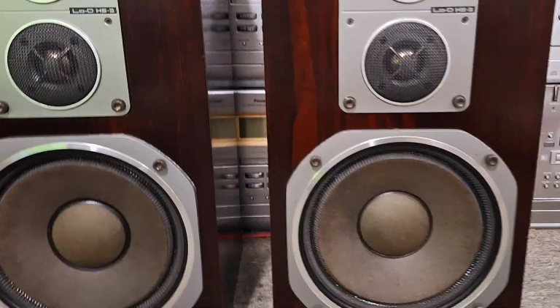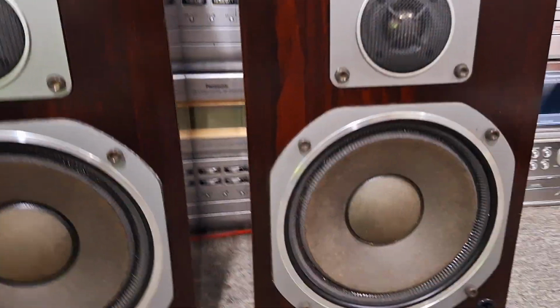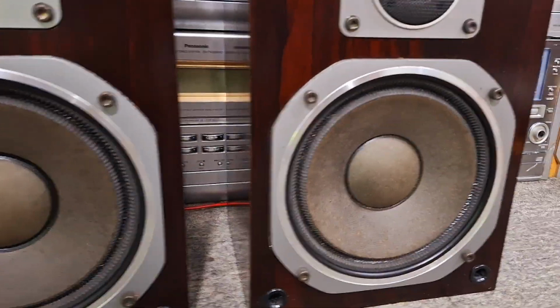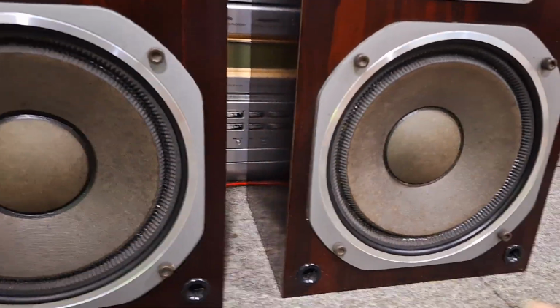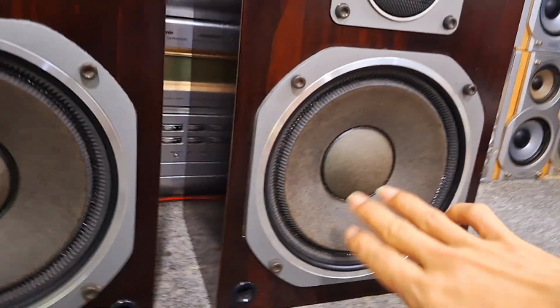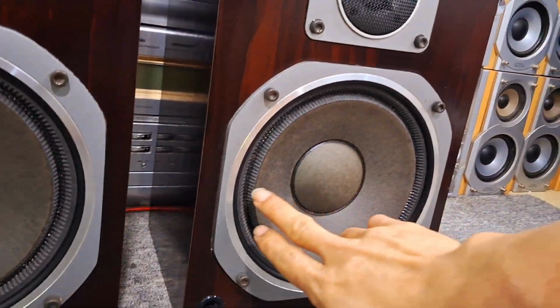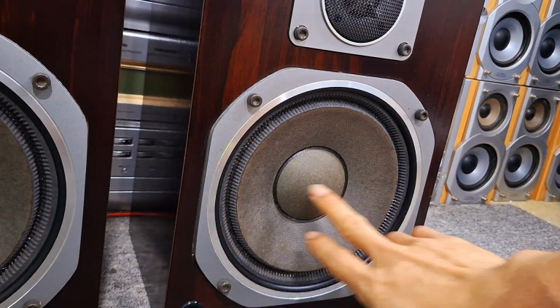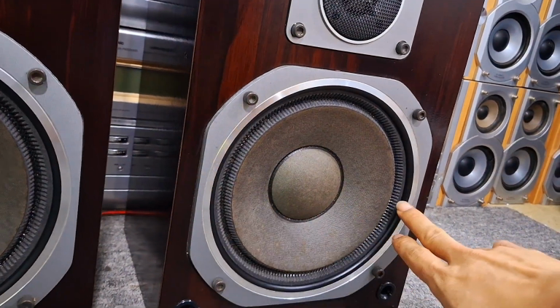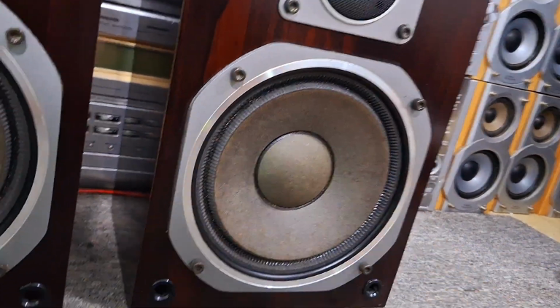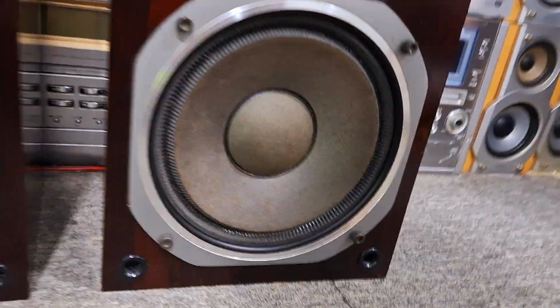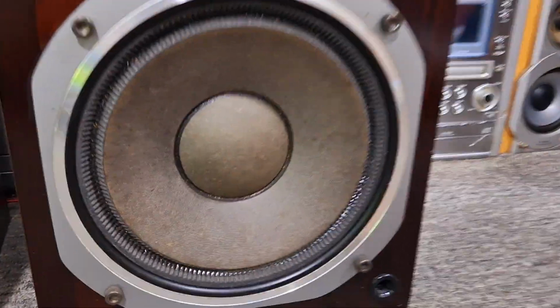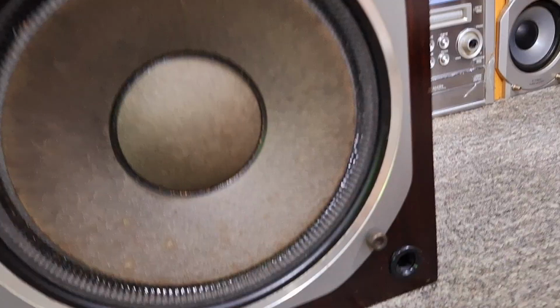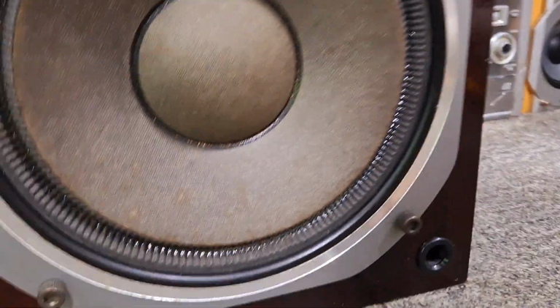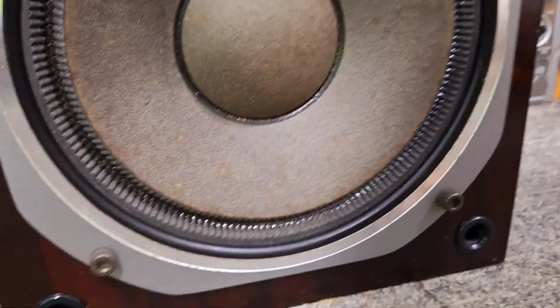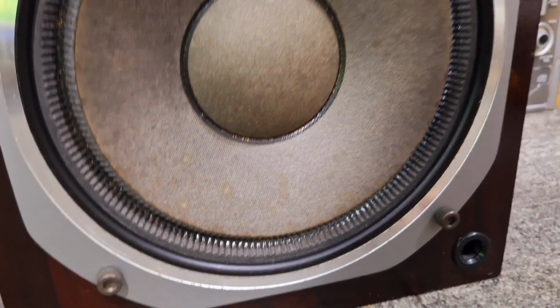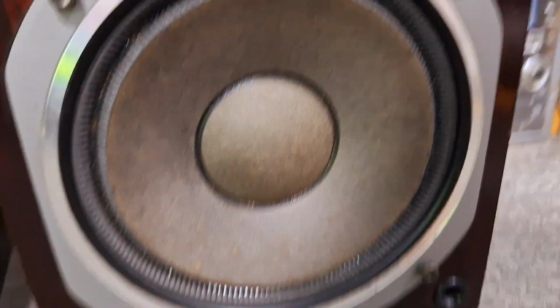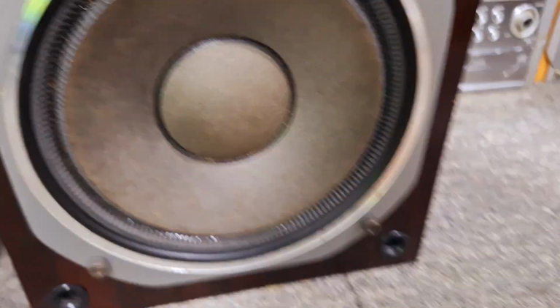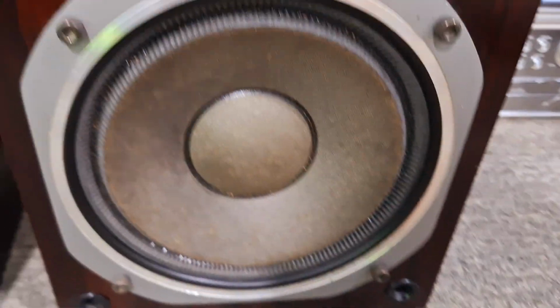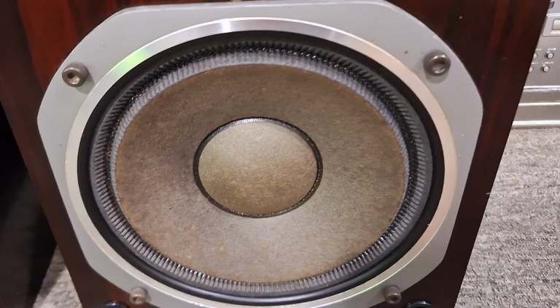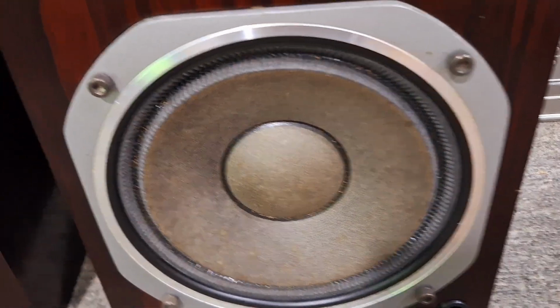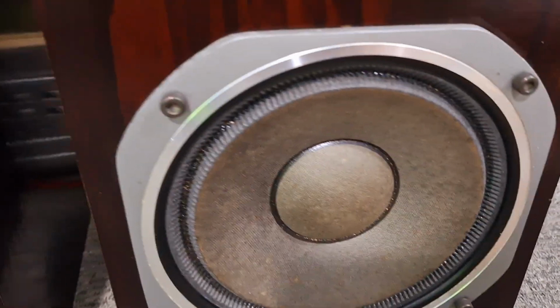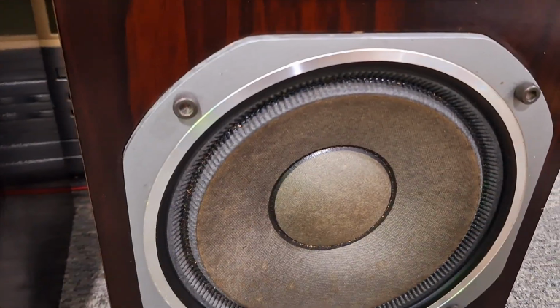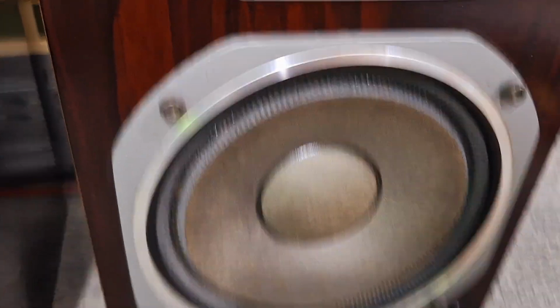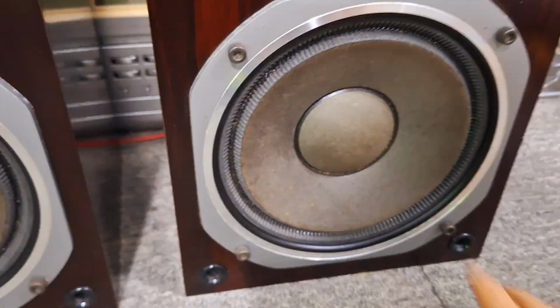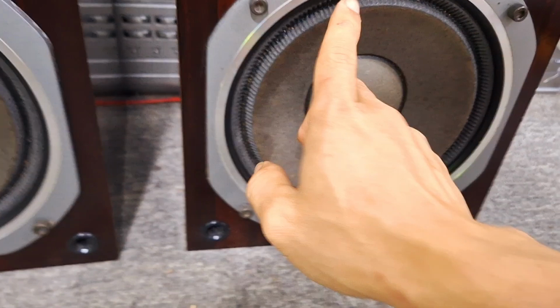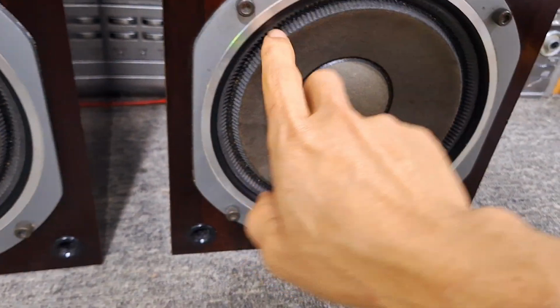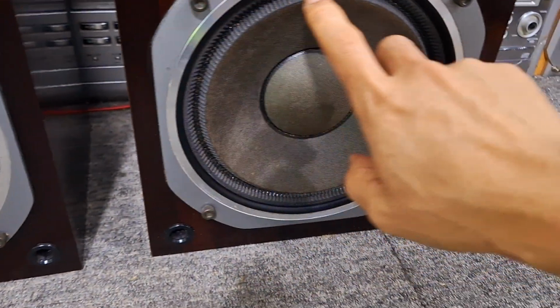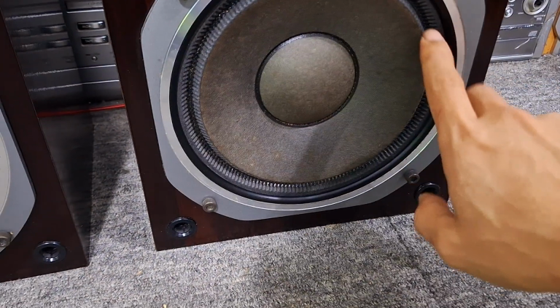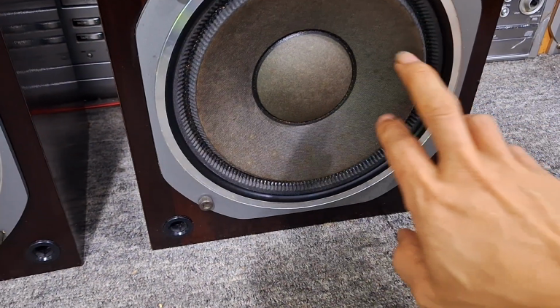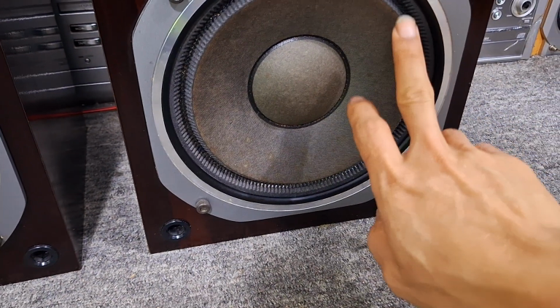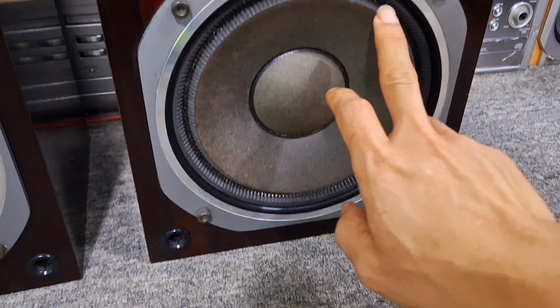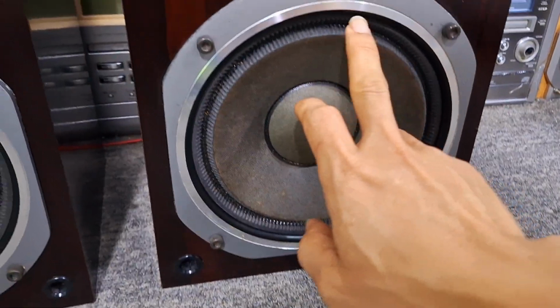Con này nó được trang bị bát 22. Gân của nó là gân vải xếp. Cái gân này chỉ có bên Hitachi LOD có anh em nhé.